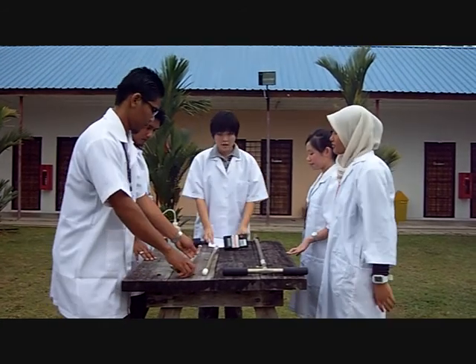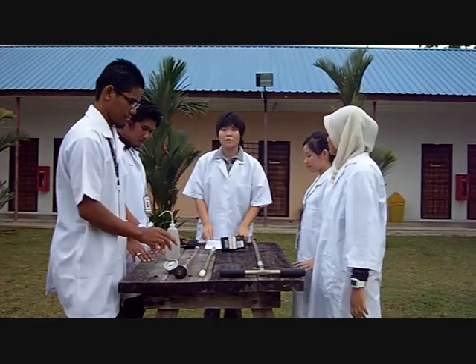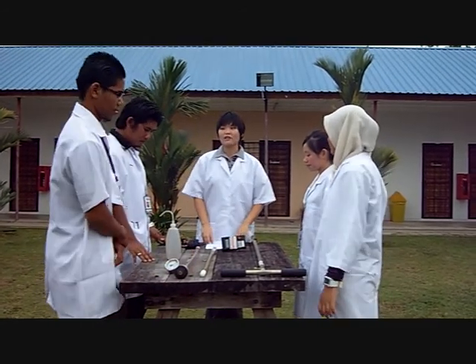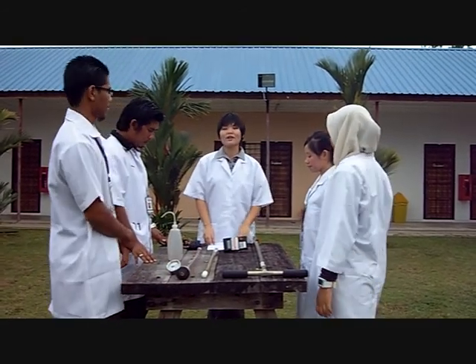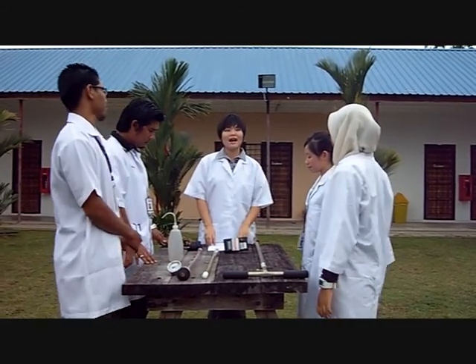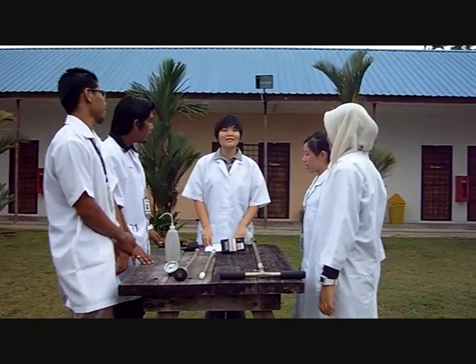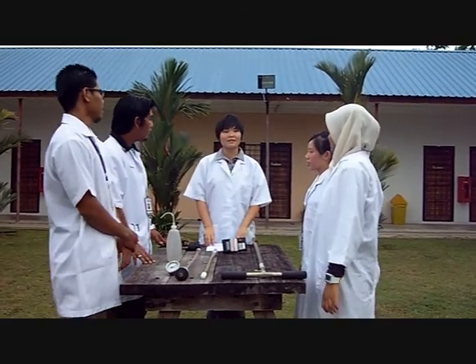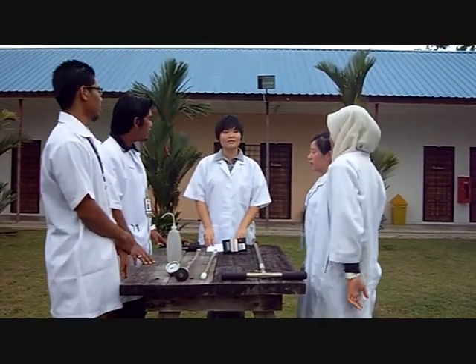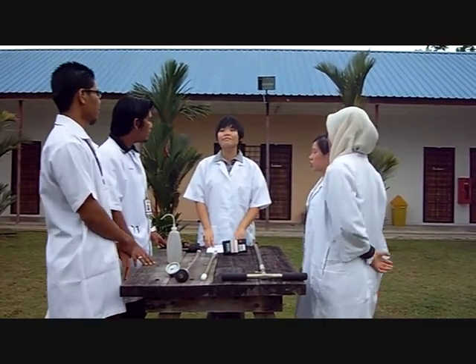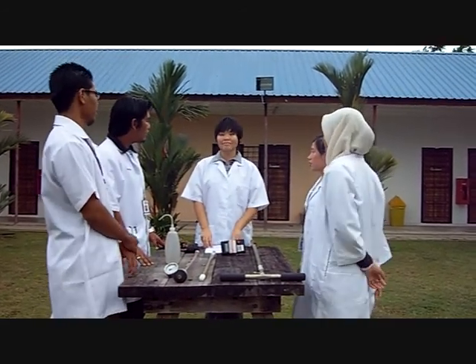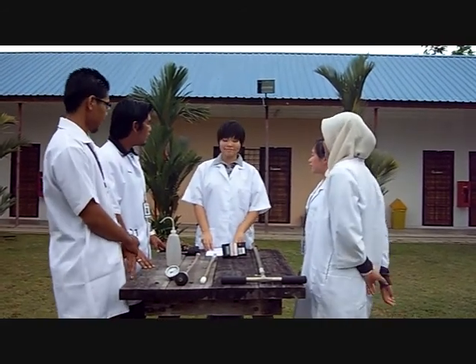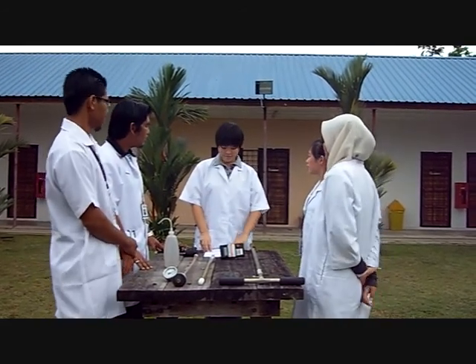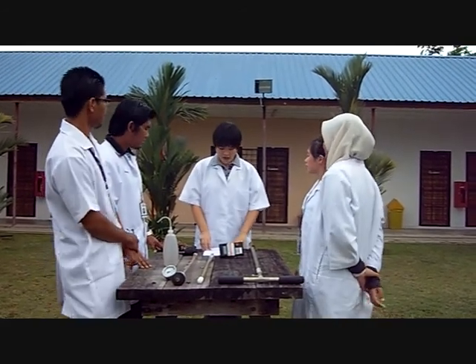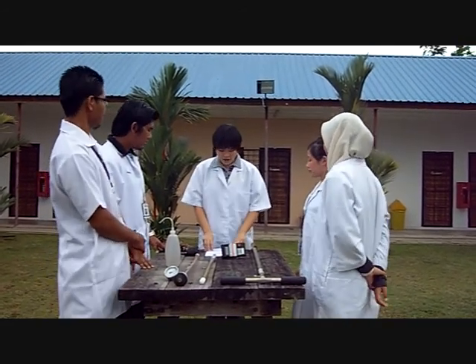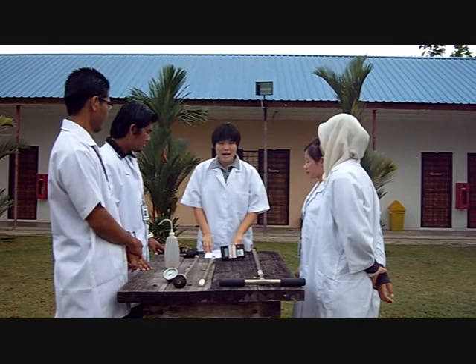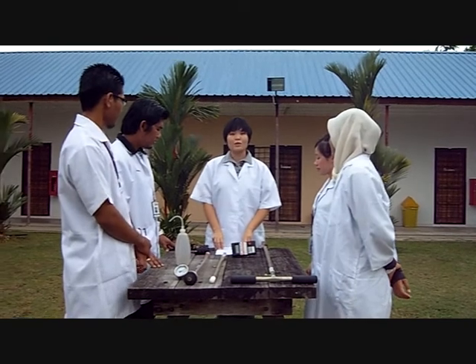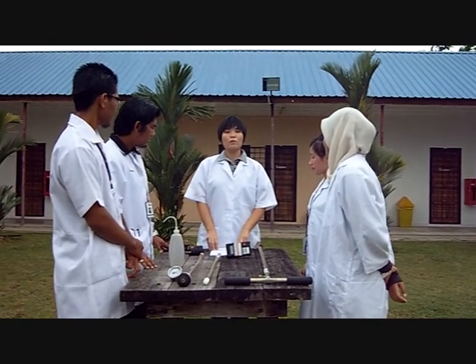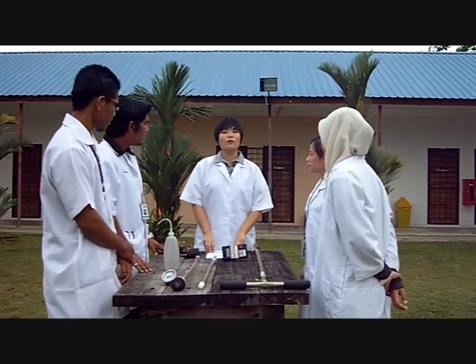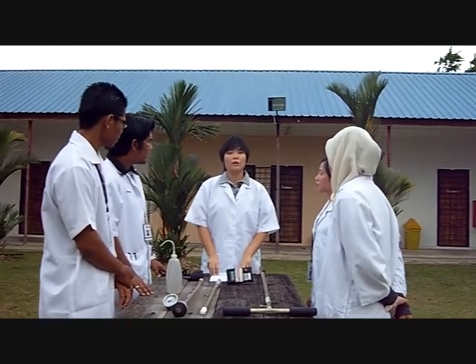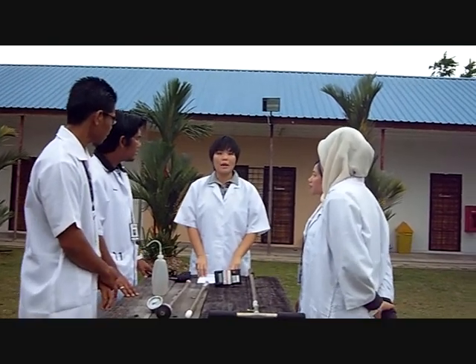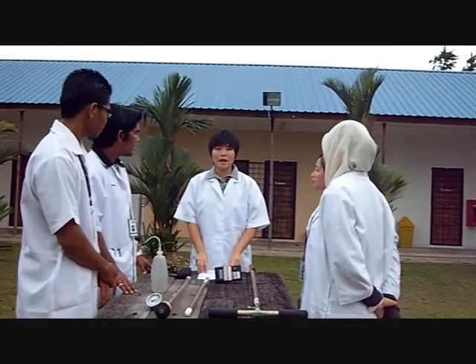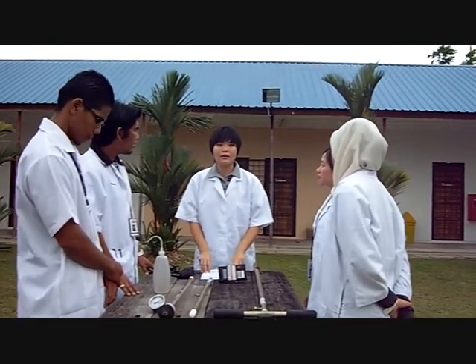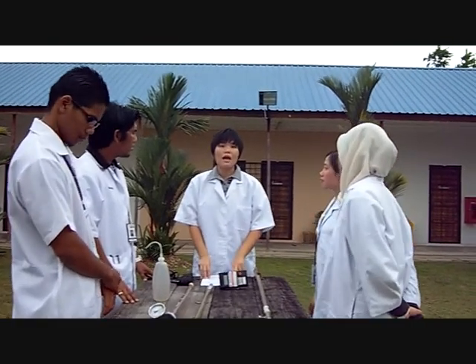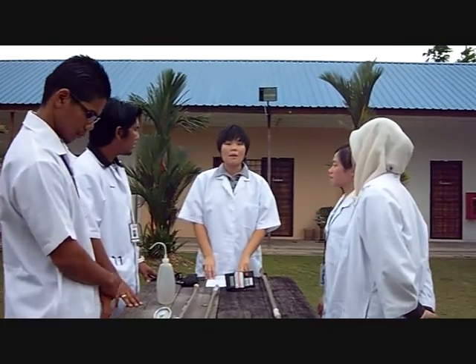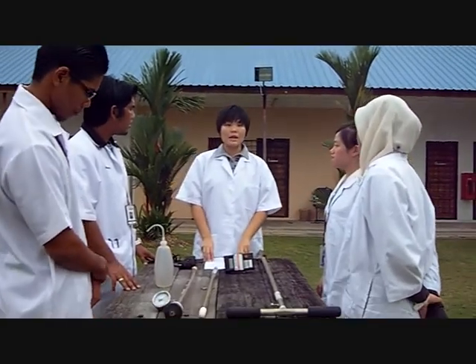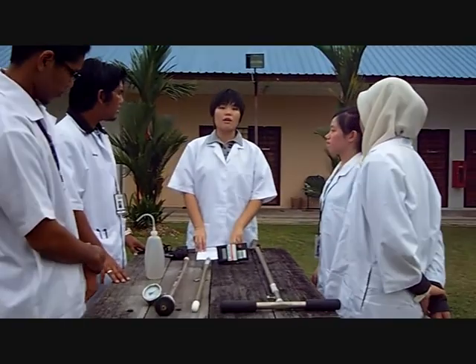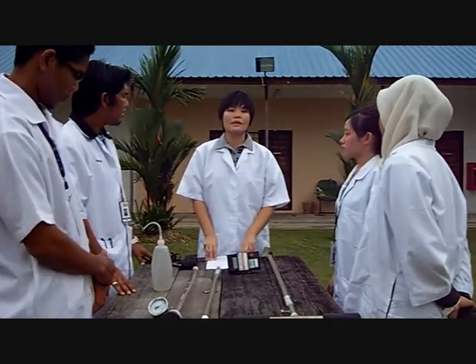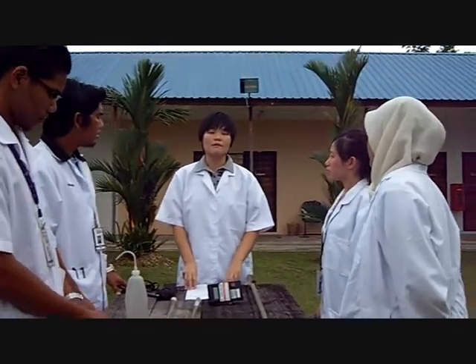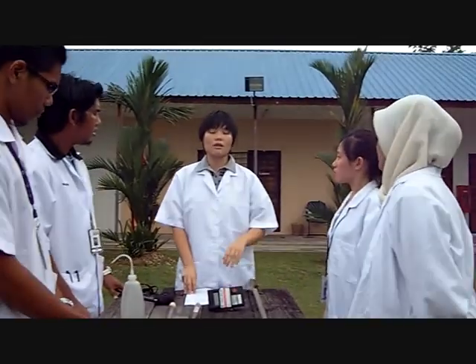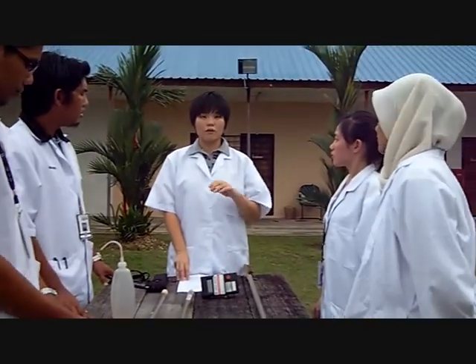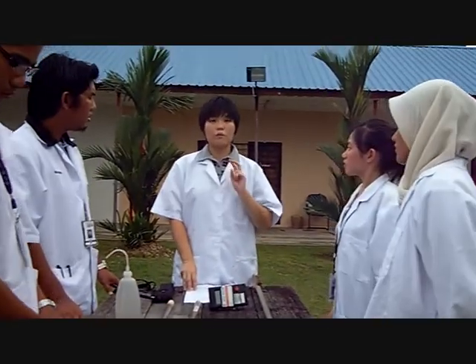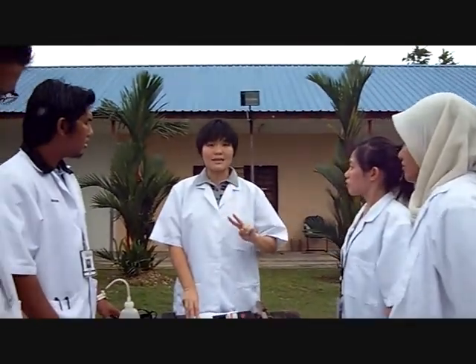Good afternoon, class. Today we will be doing Lab 7. Lab 7 consists of two parts.